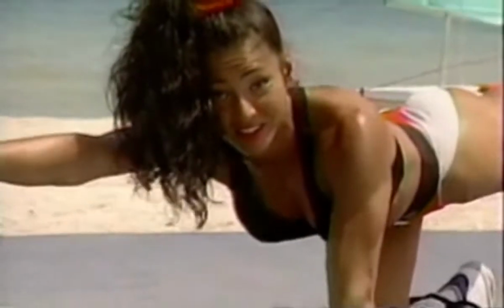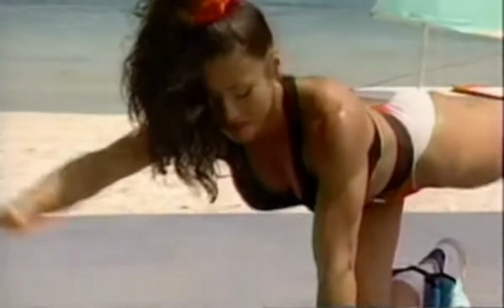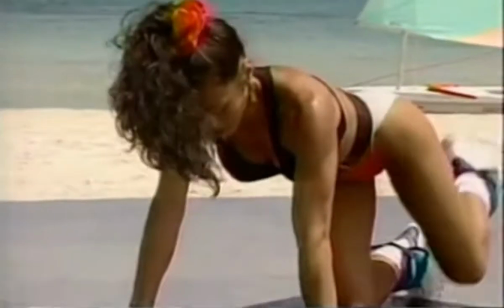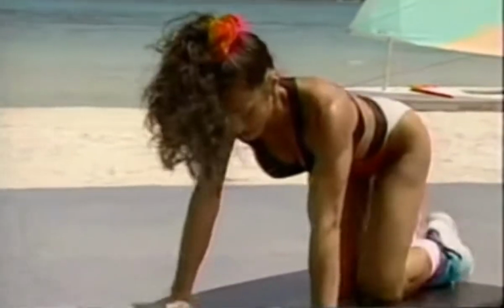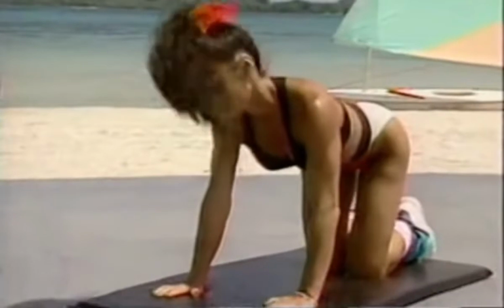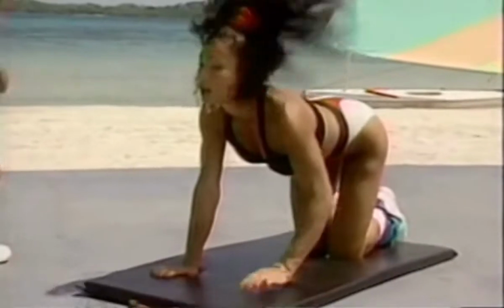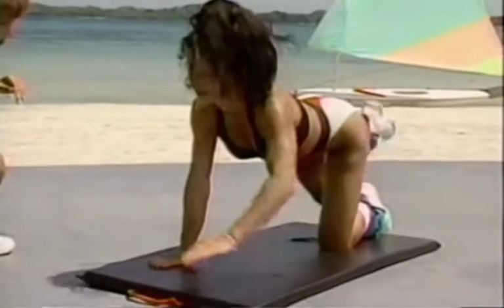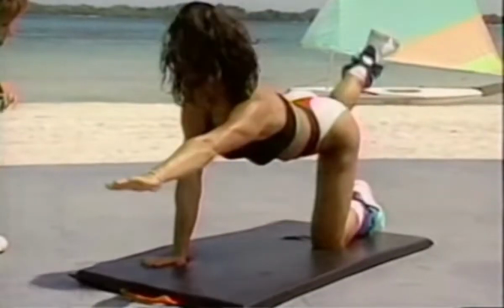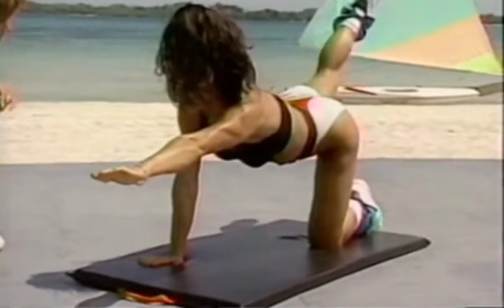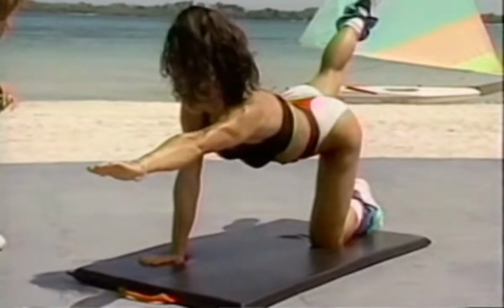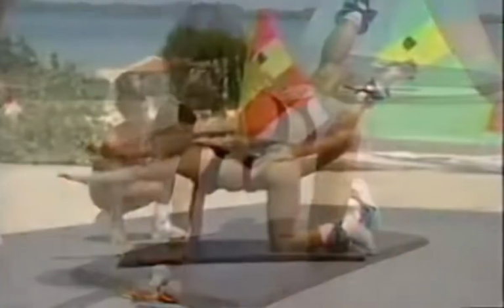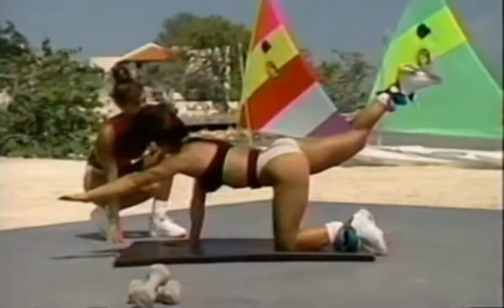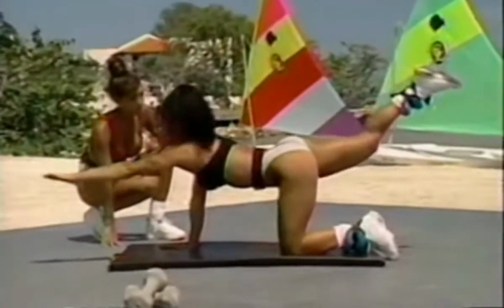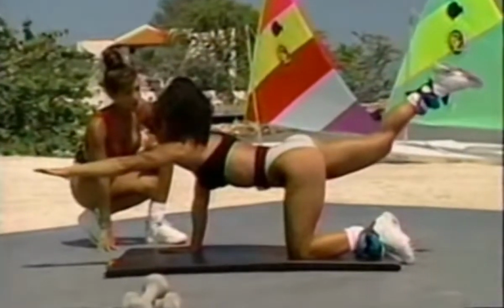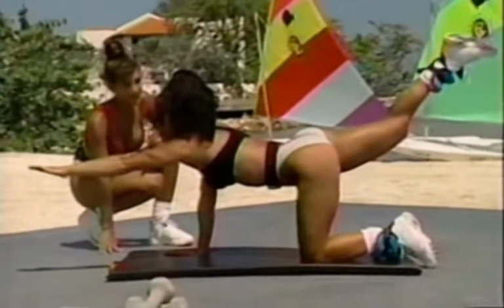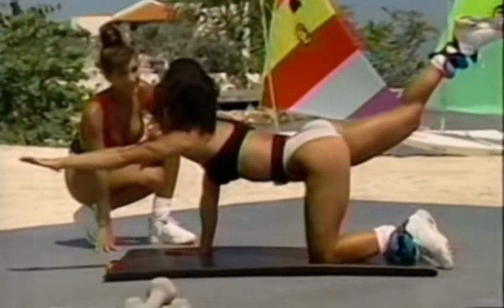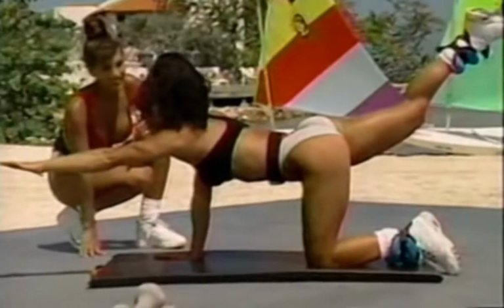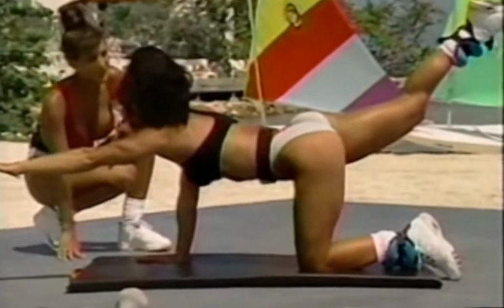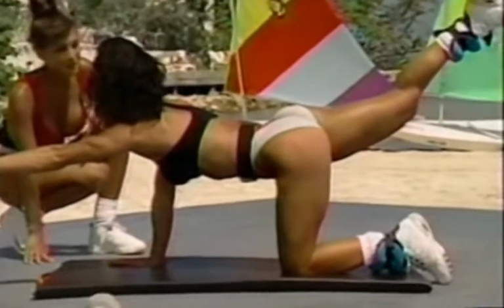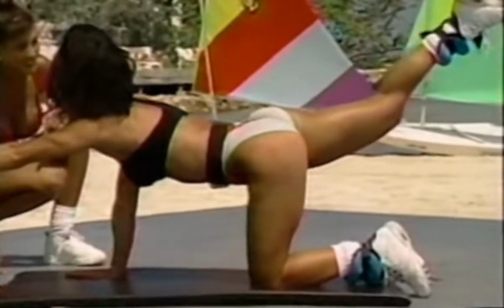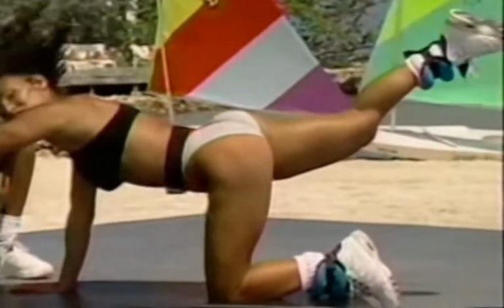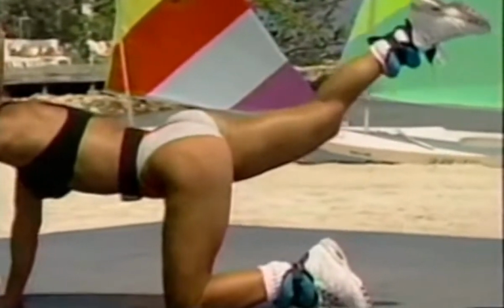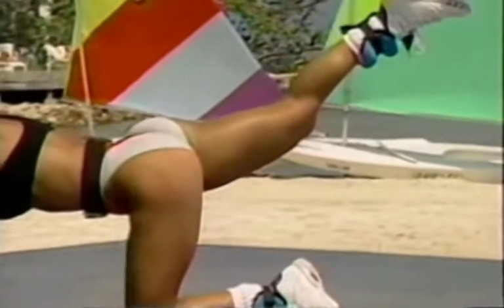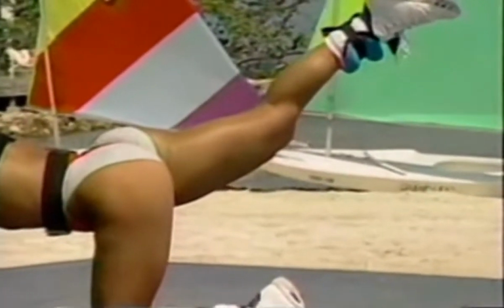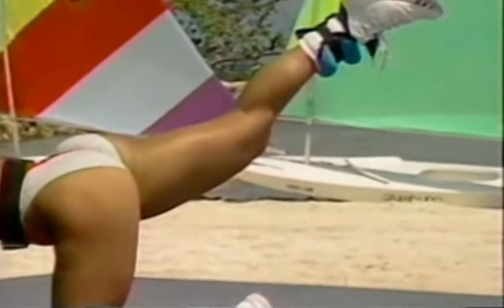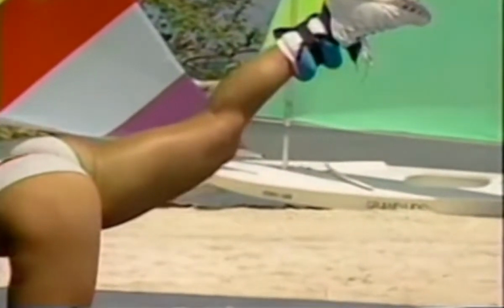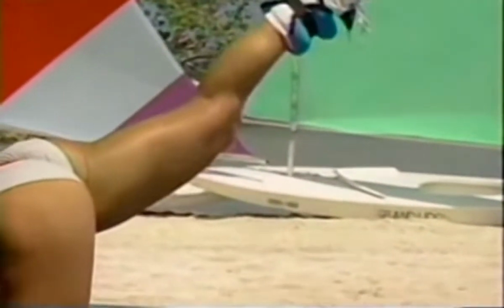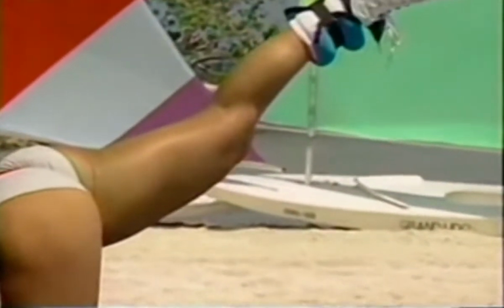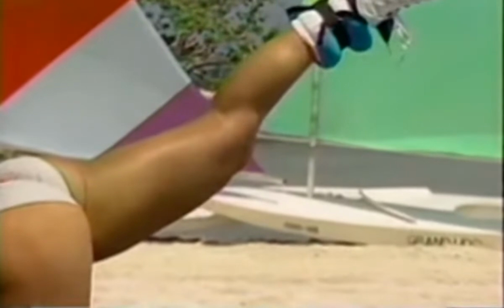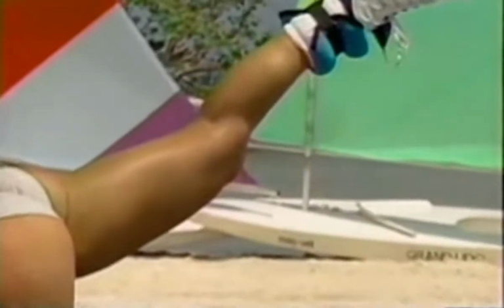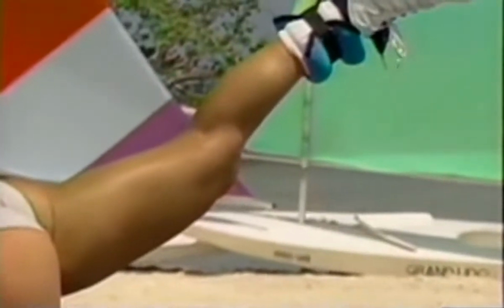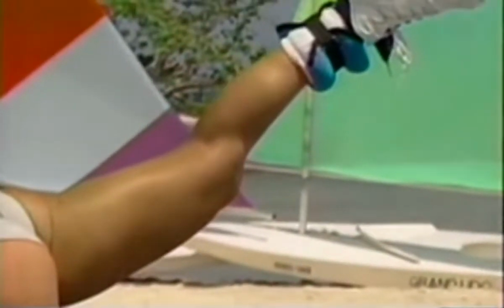Great form. Always keep your head neutral. This is a tough exercise — it's beautiful, though. It's also great for tightening up the glutes, so you may want to squeeze those glutes while you're in this position.